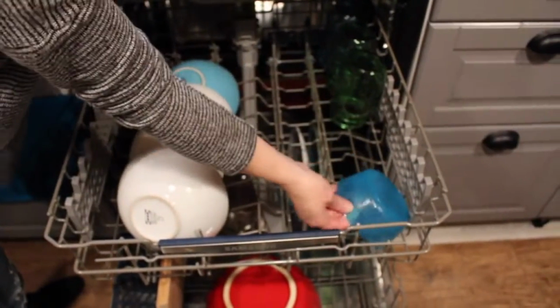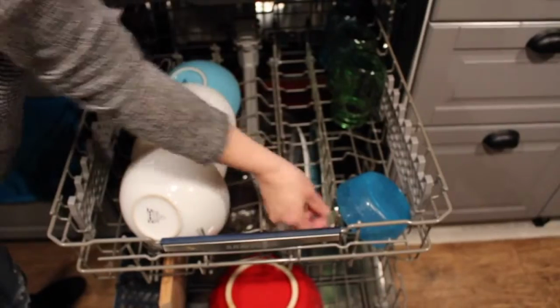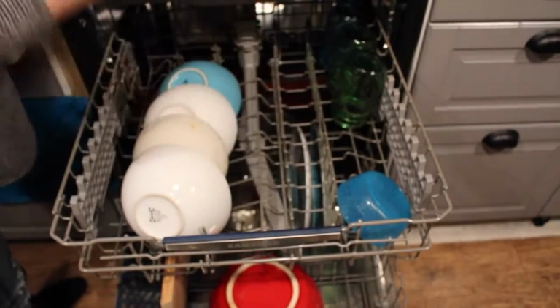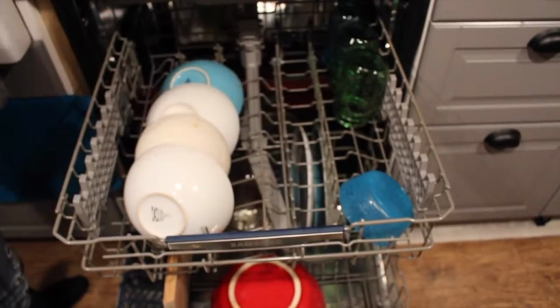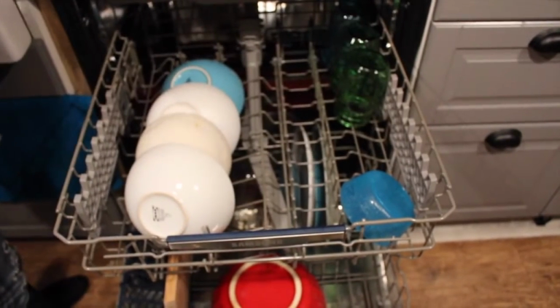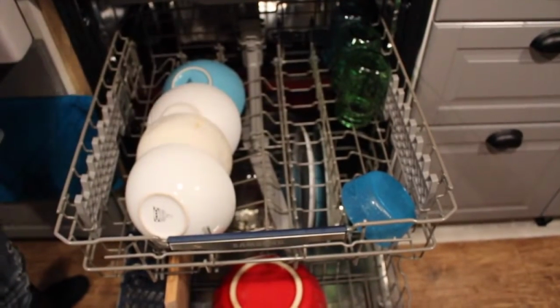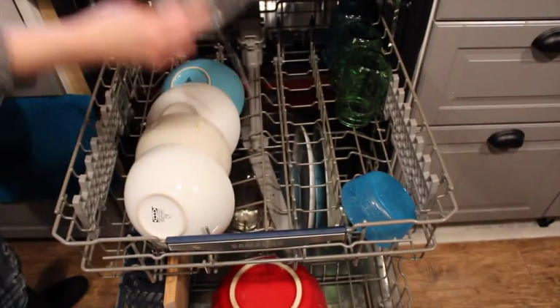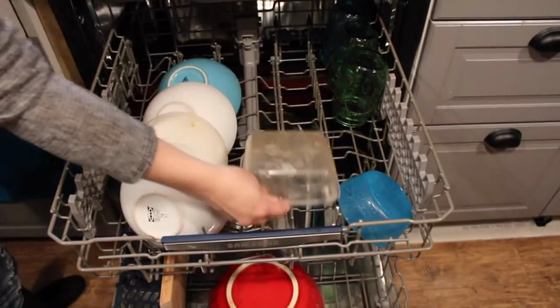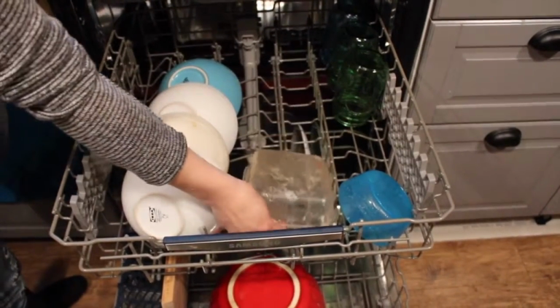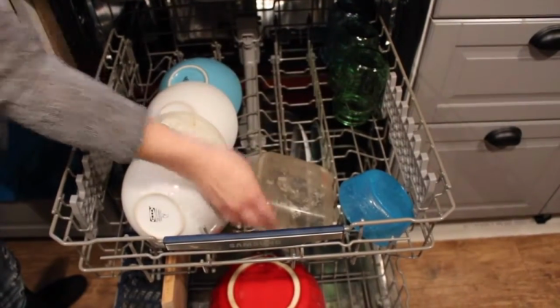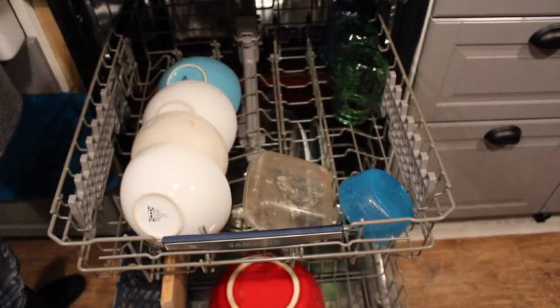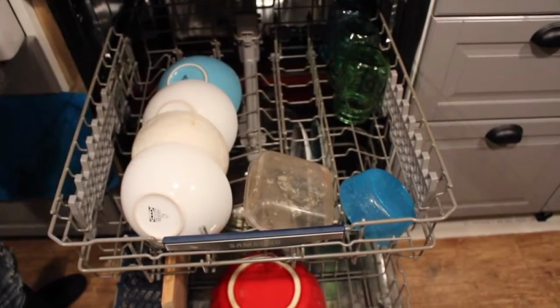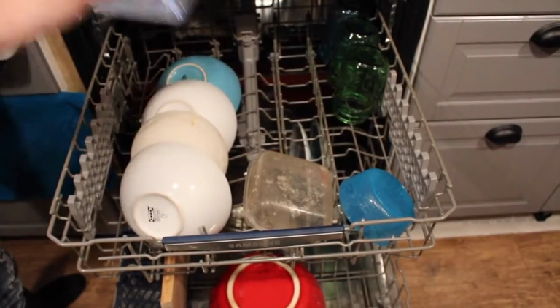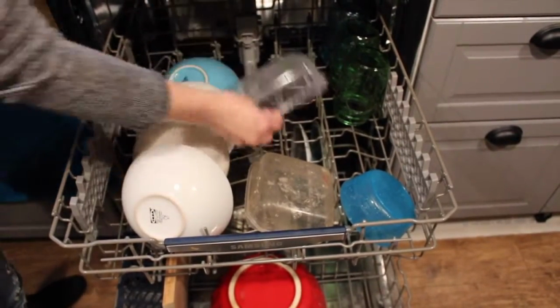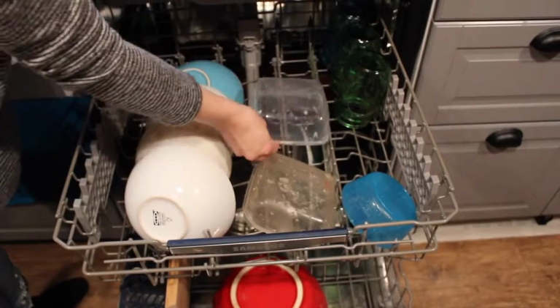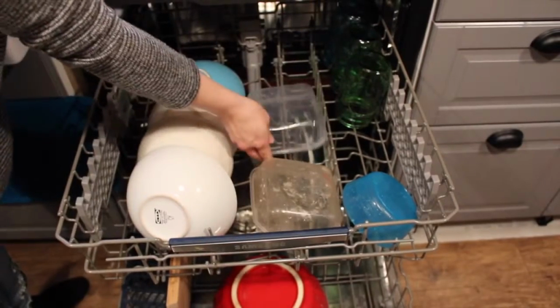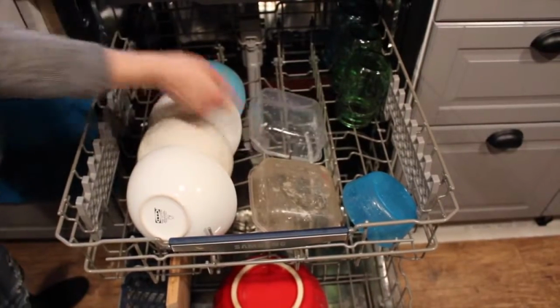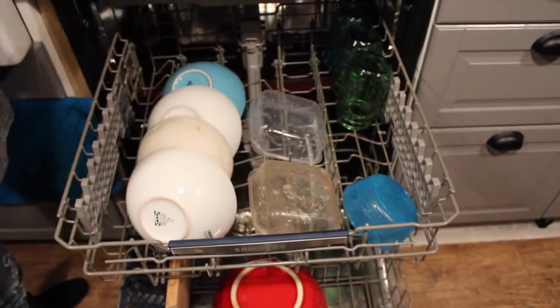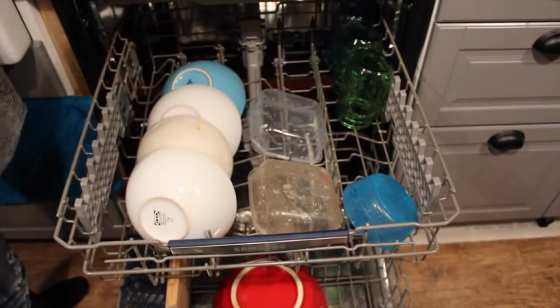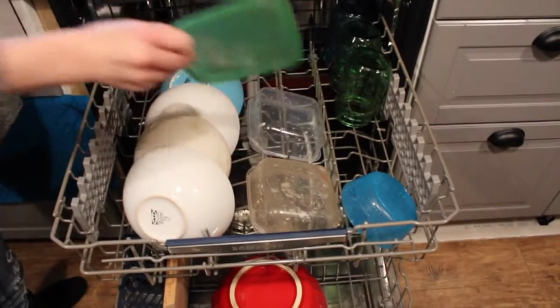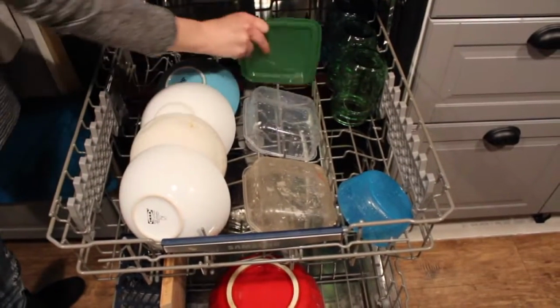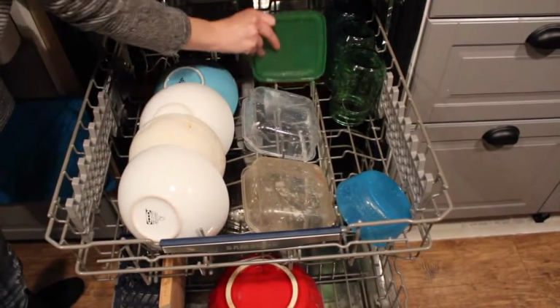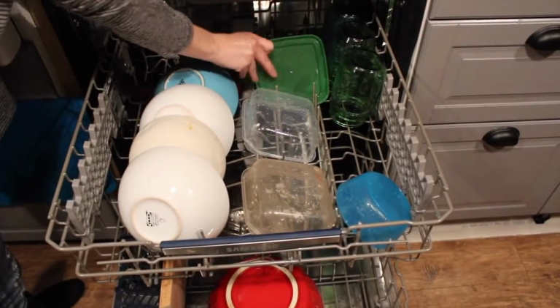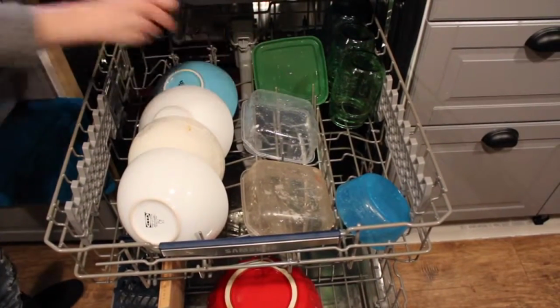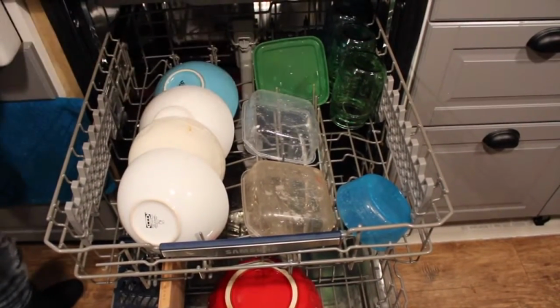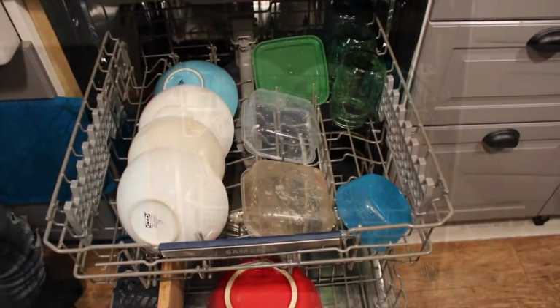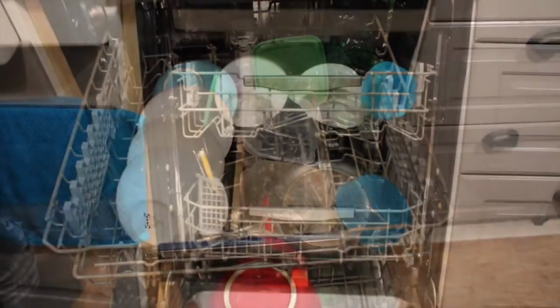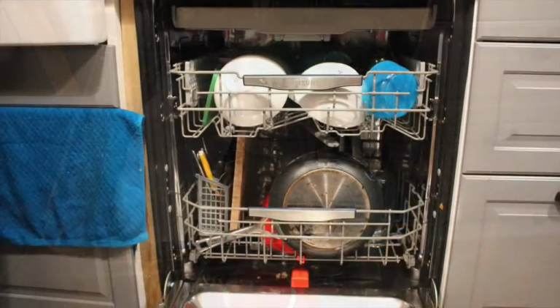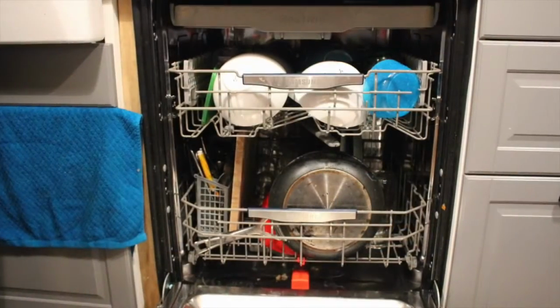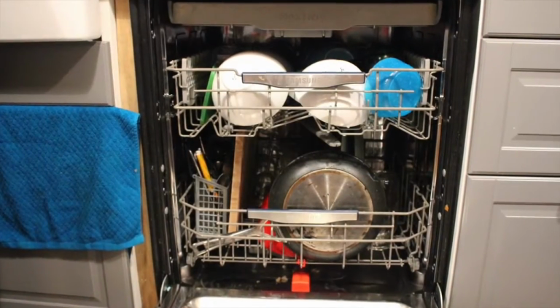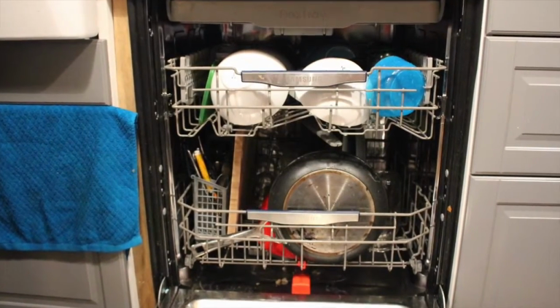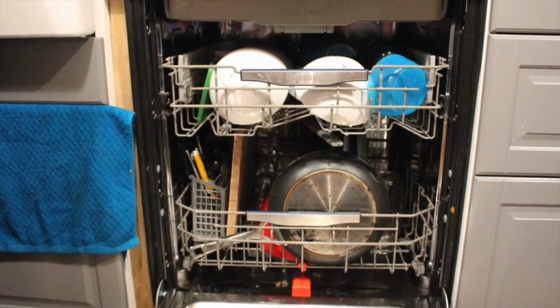Any plastics you might have that are dishwasher safe can go on the top rack. That's all it takes to fill a dishwasher. For step-by-step instructions, please visit Best Buy's Plug-in Blog at the links below. Thanks for watching!